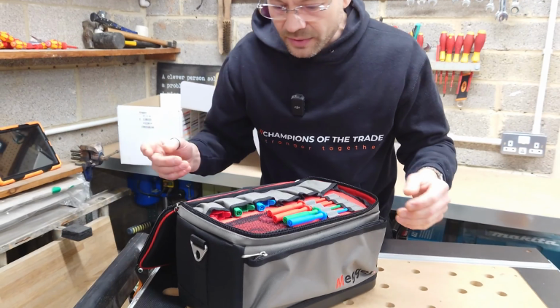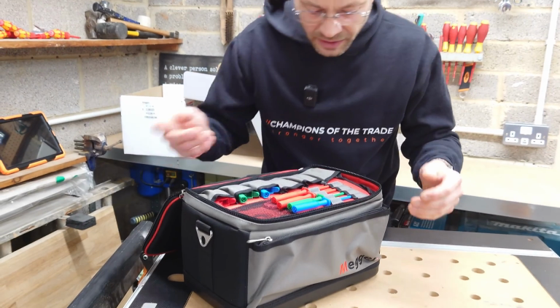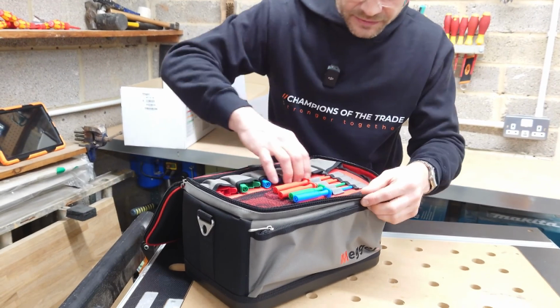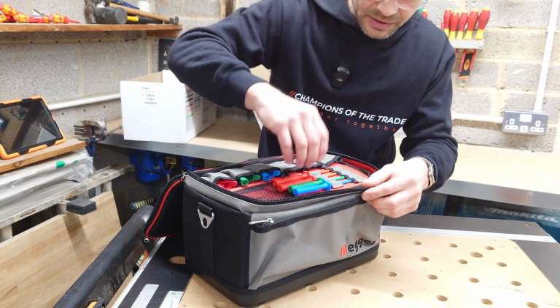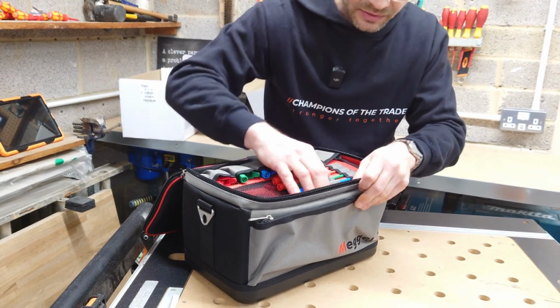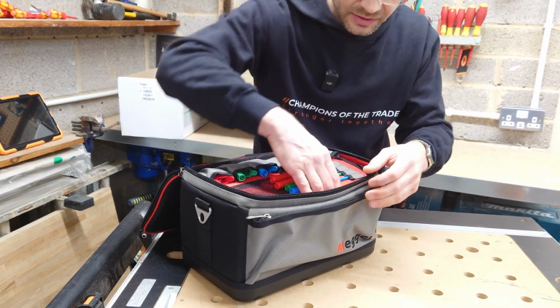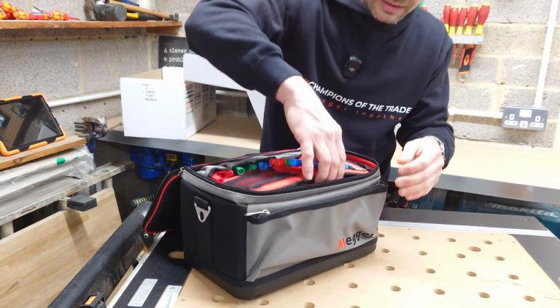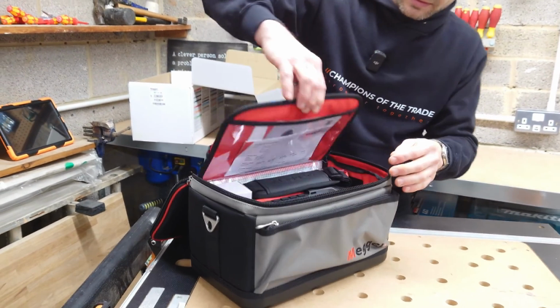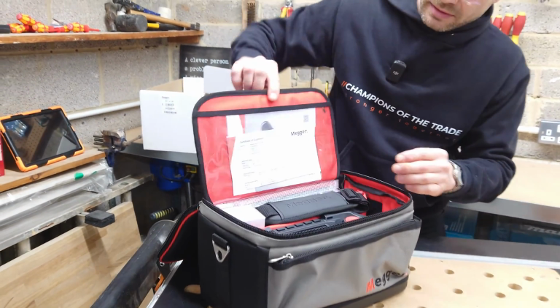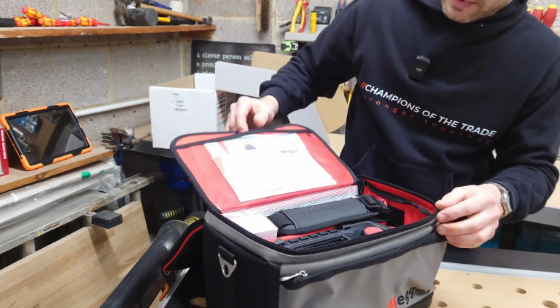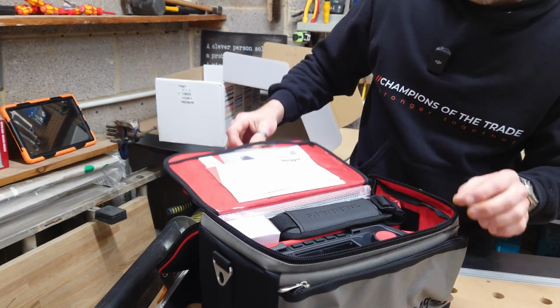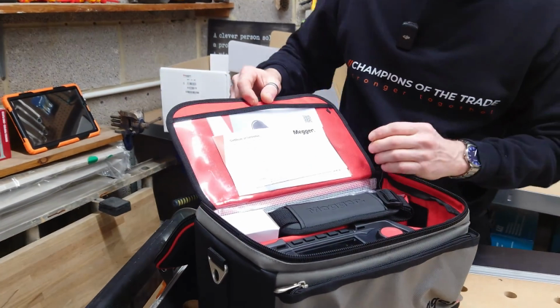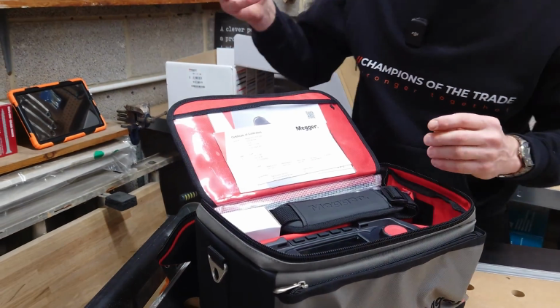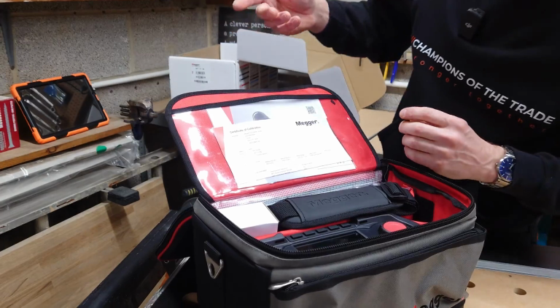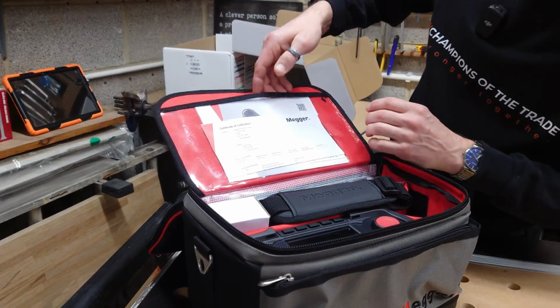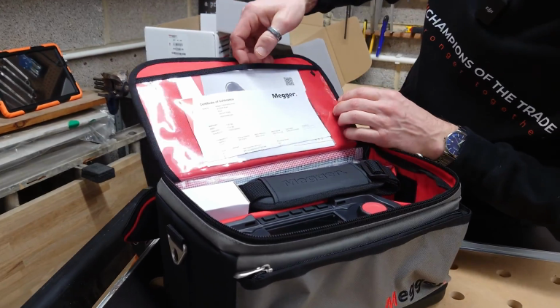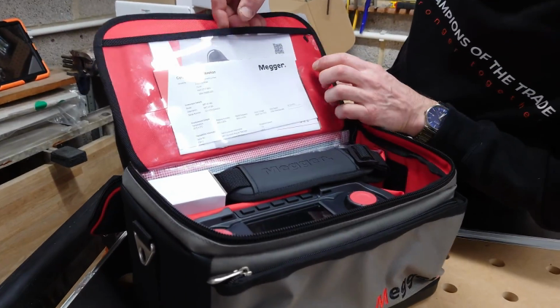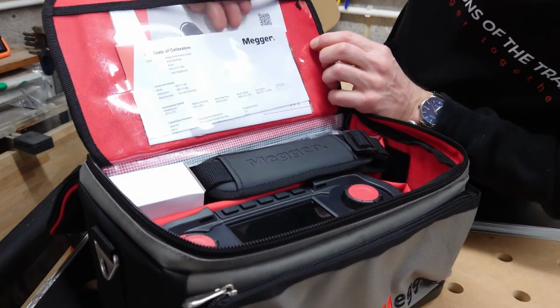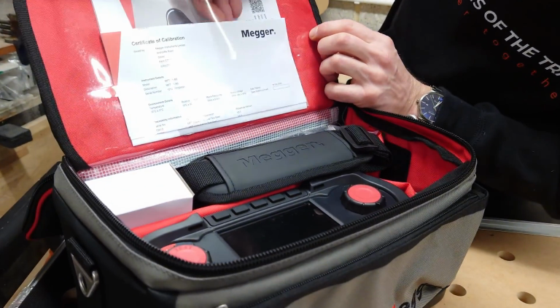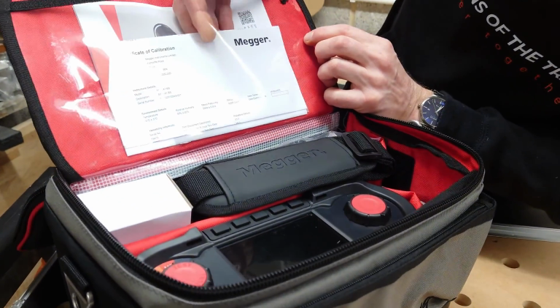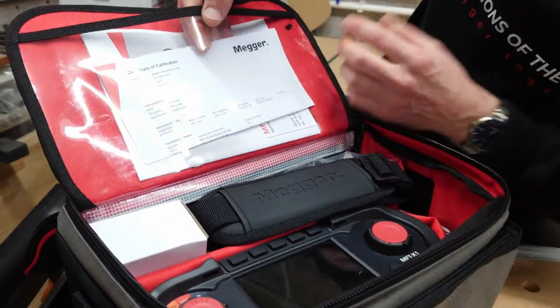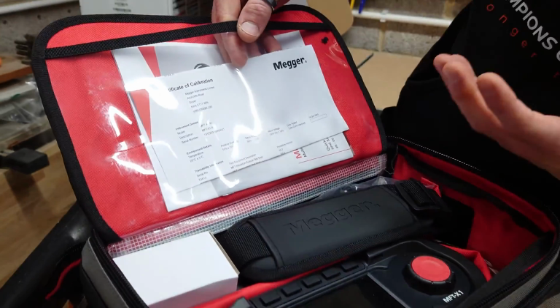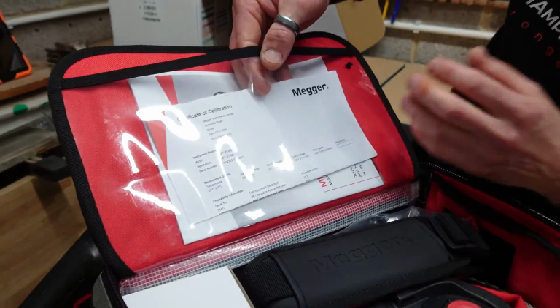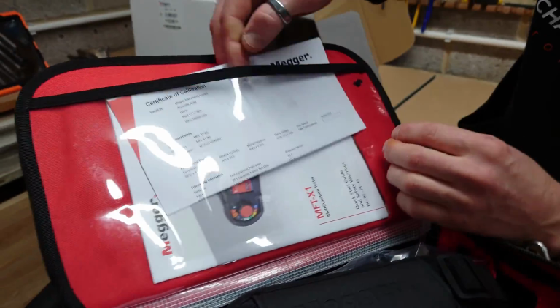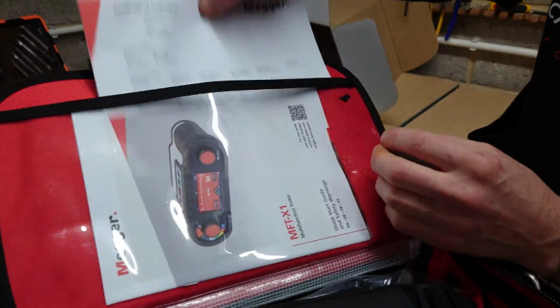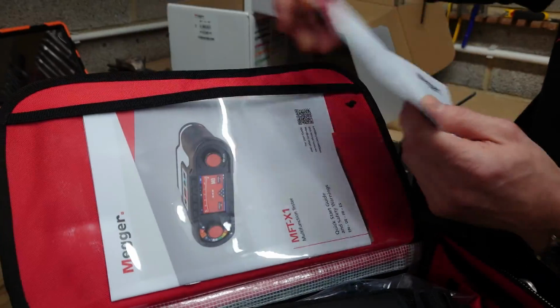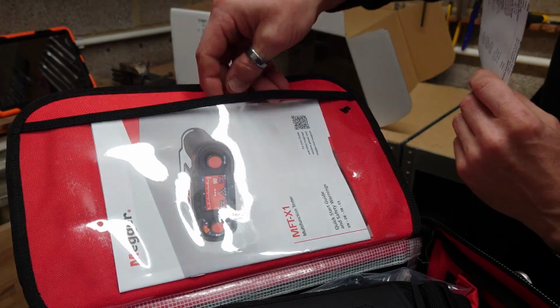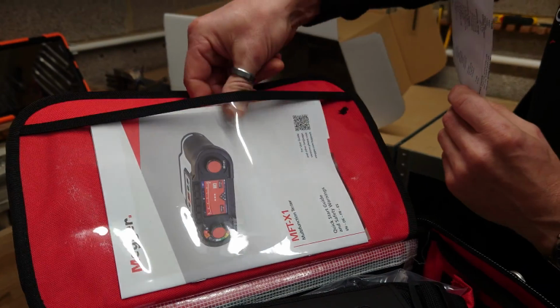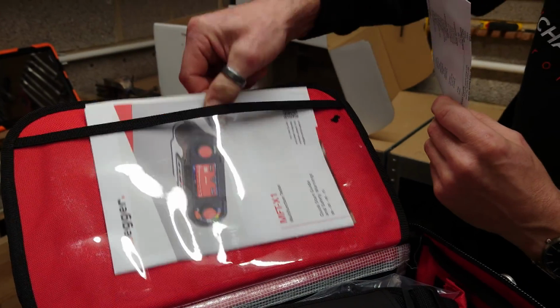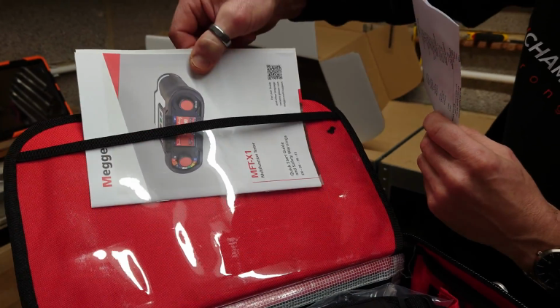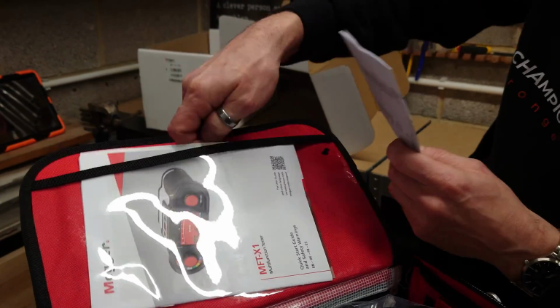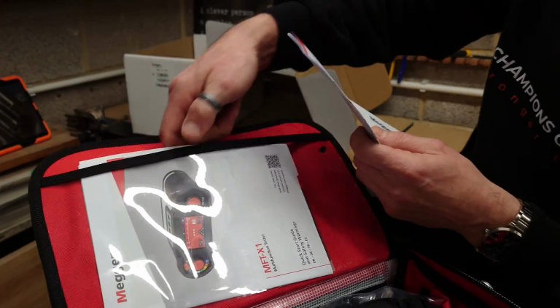It just flips up — and it does. Inside here, I've got the certificate of calibration, which you should get from a brand new machine, and the all-important instructions.